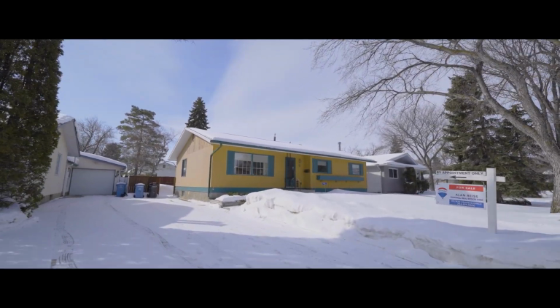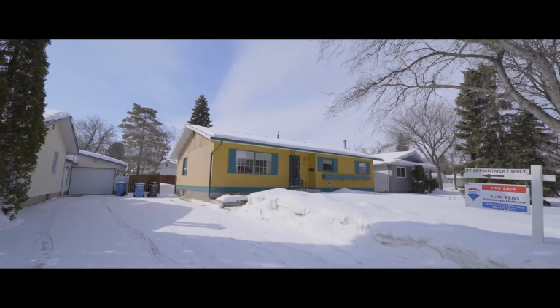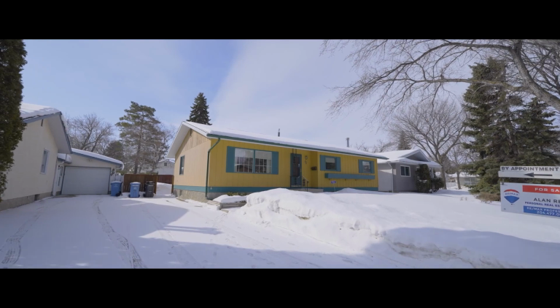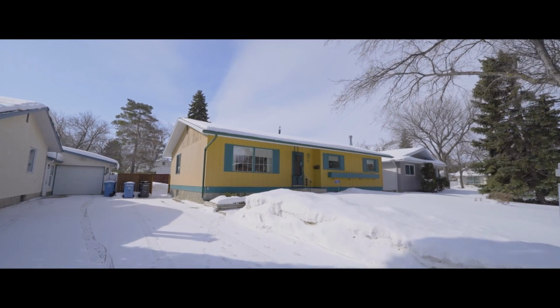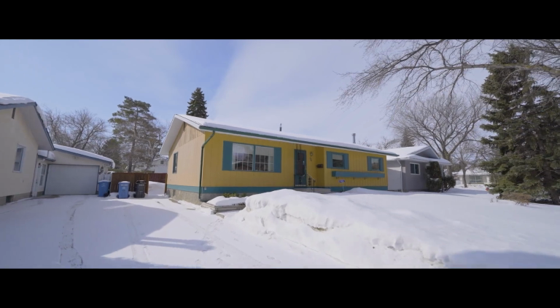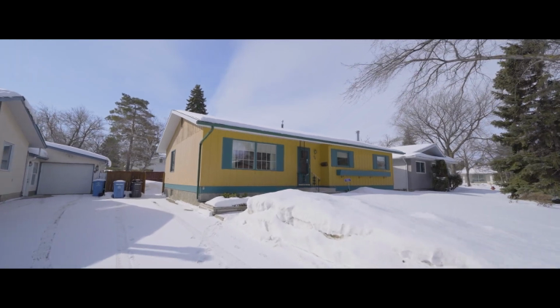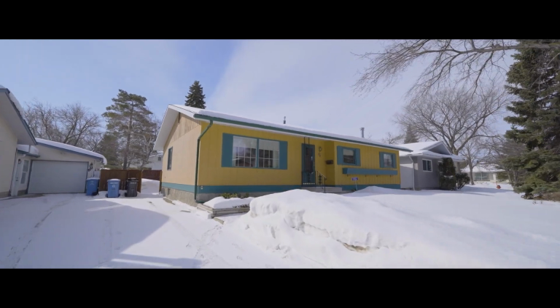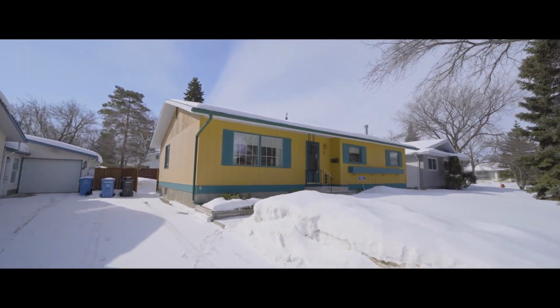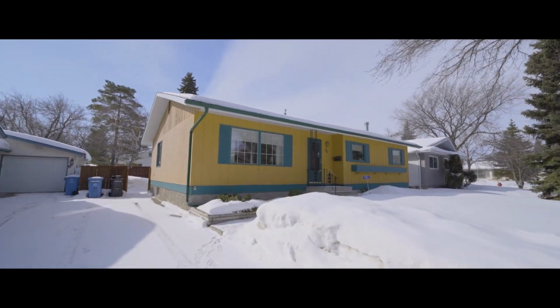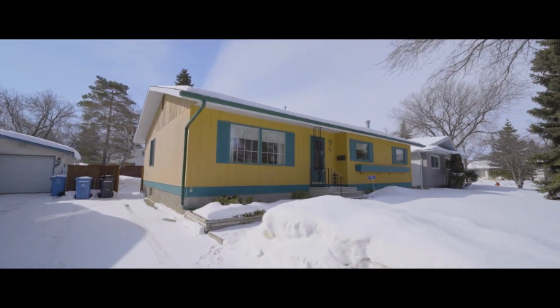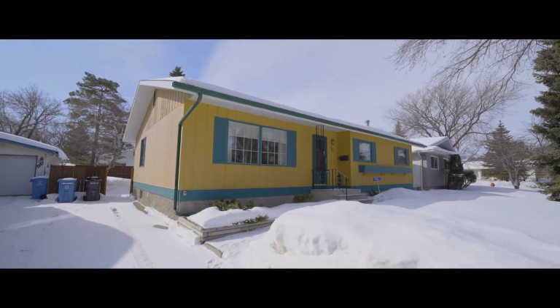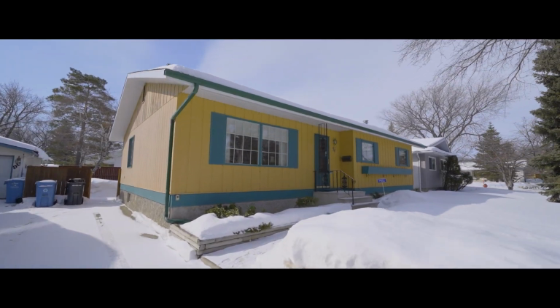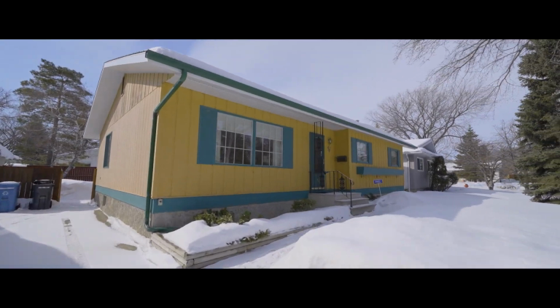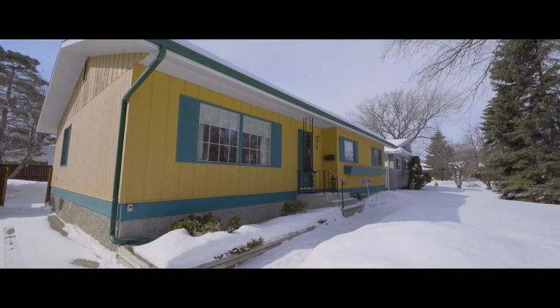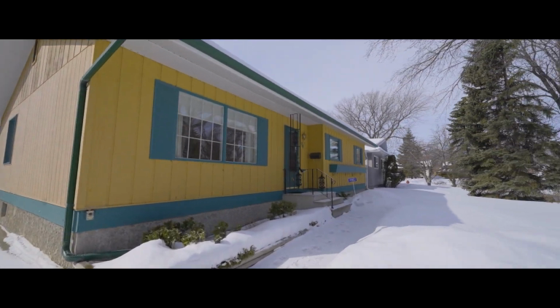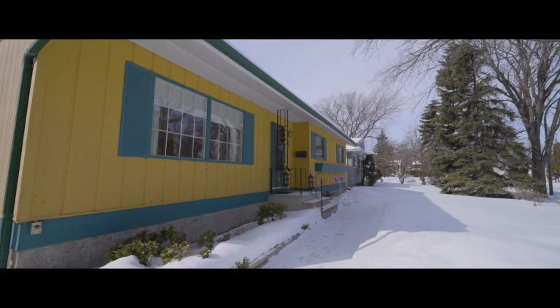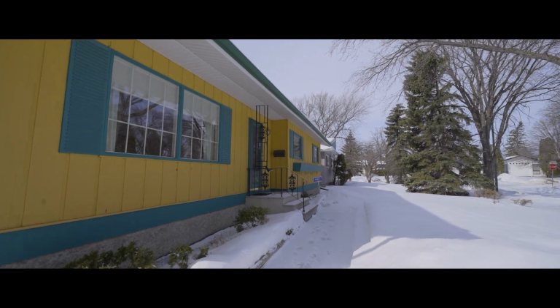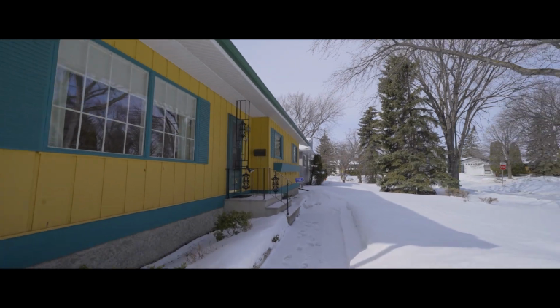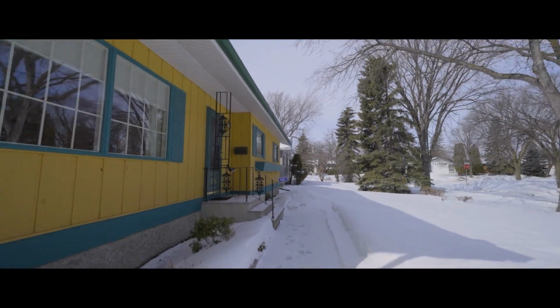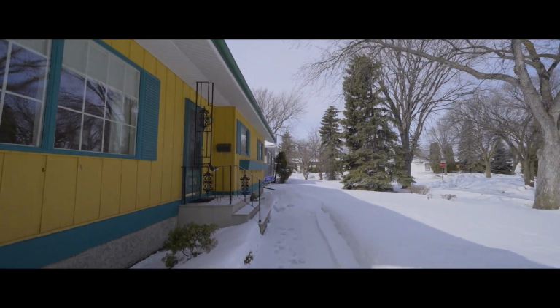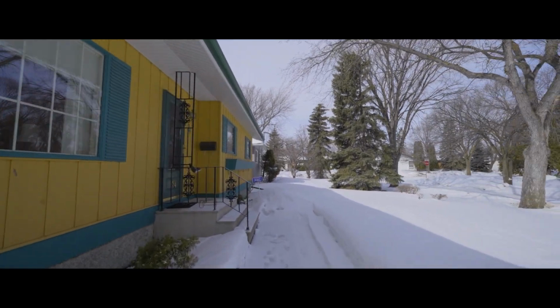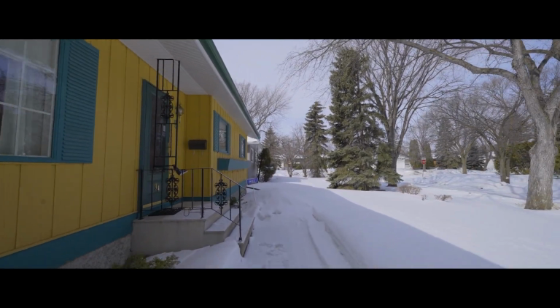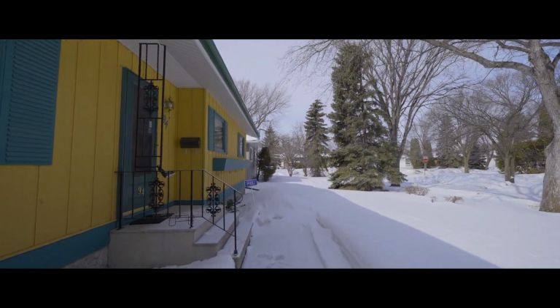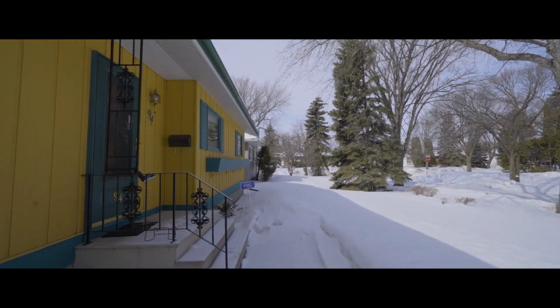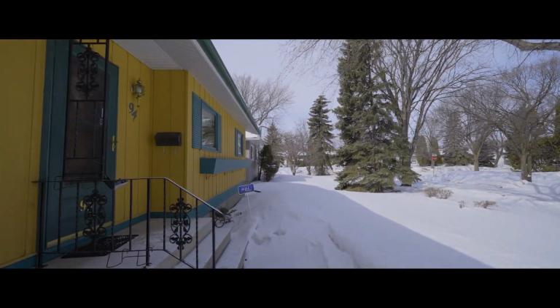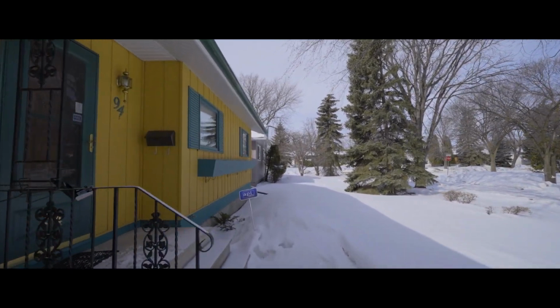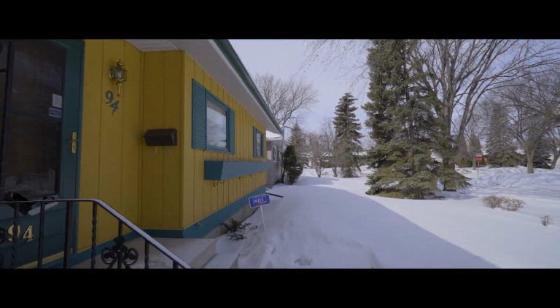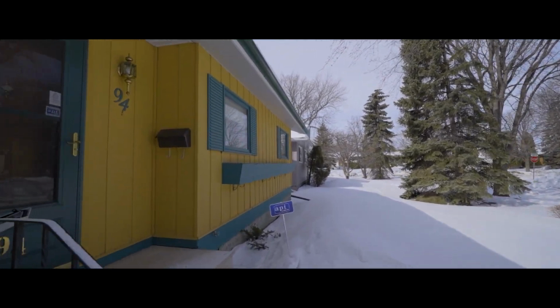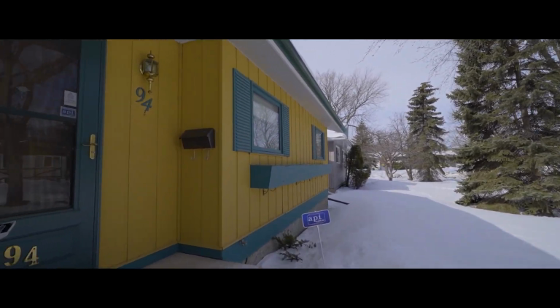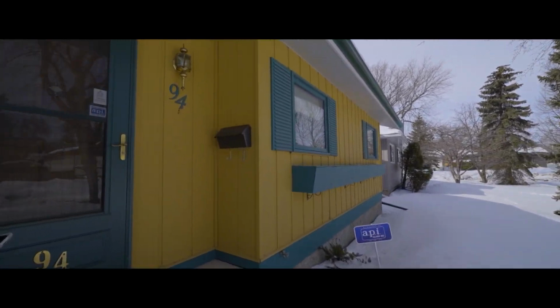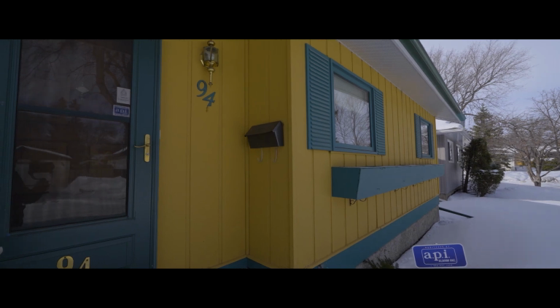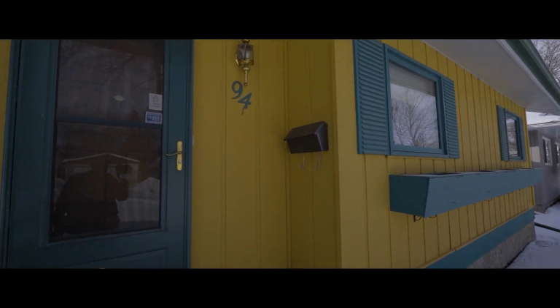Nestled on a quiet street in the leafy neighborhood of Lakewood, surrounded by parks and schools, you'll find this almost 1,300 square foot gem at 94 North Lake Drive.